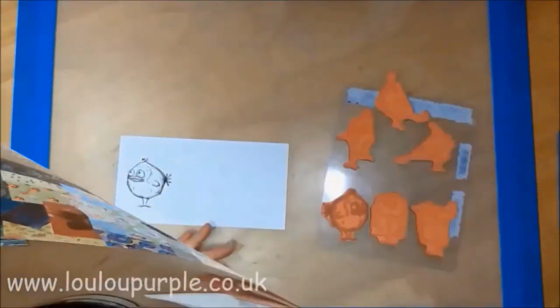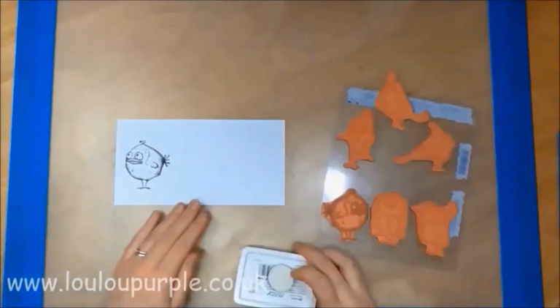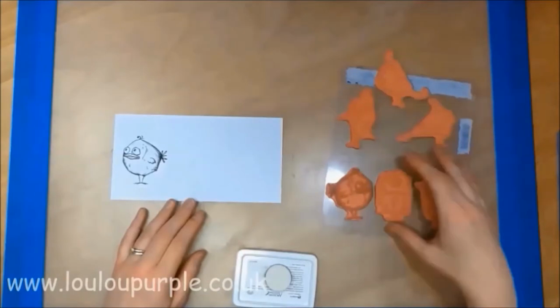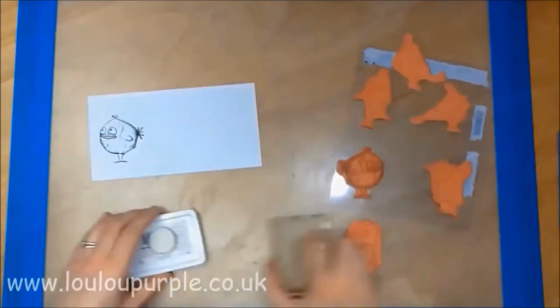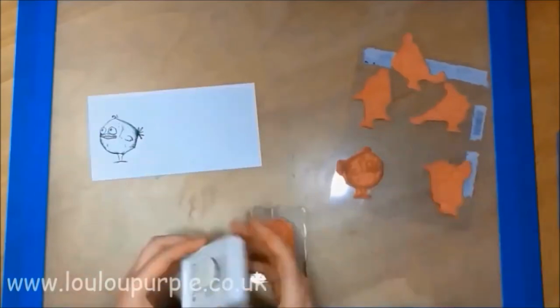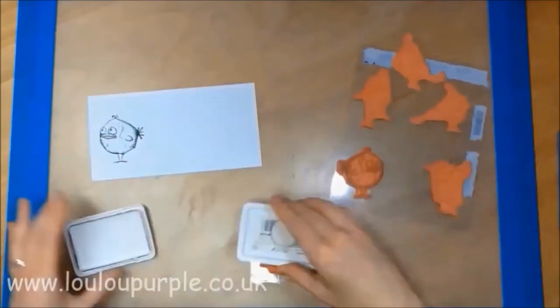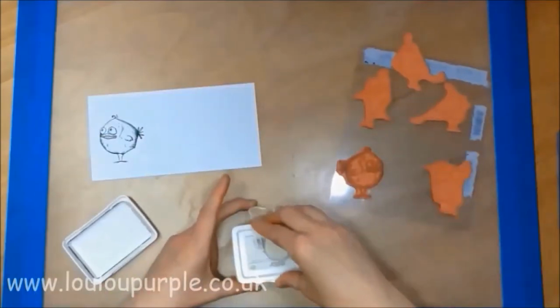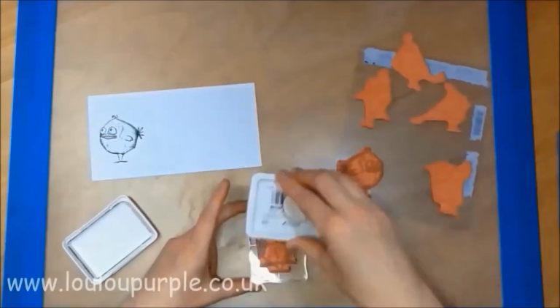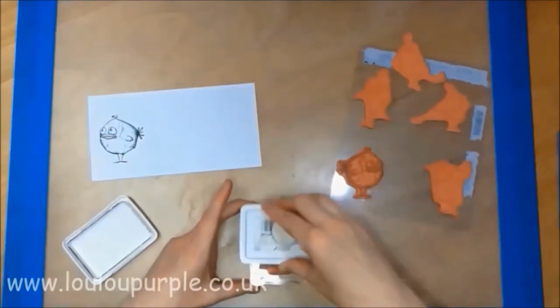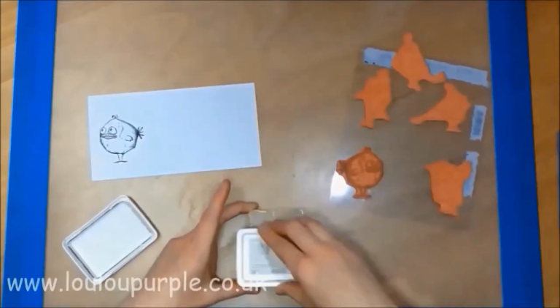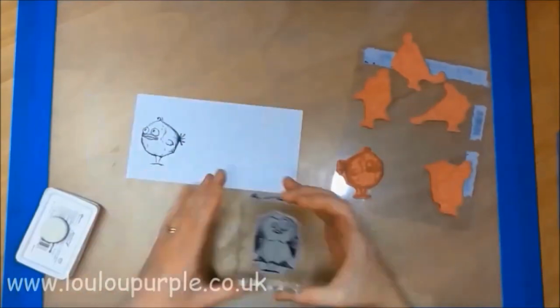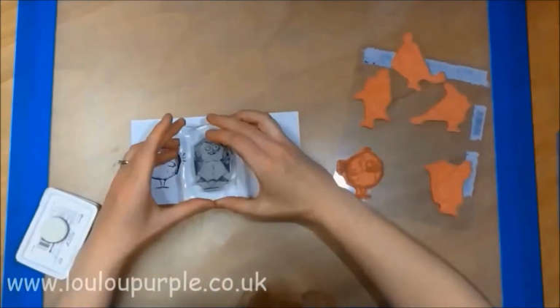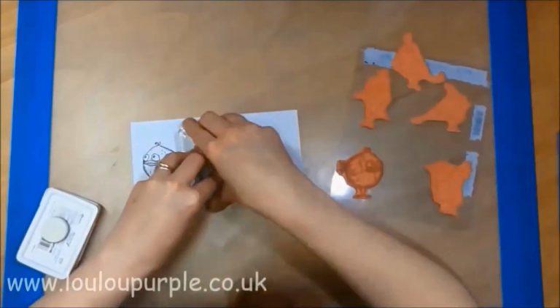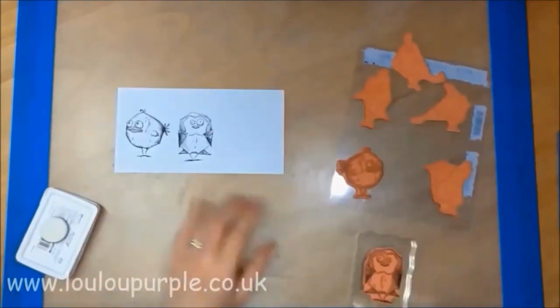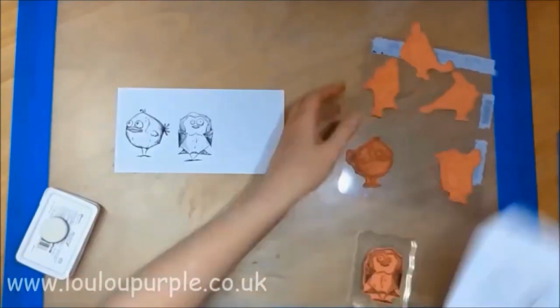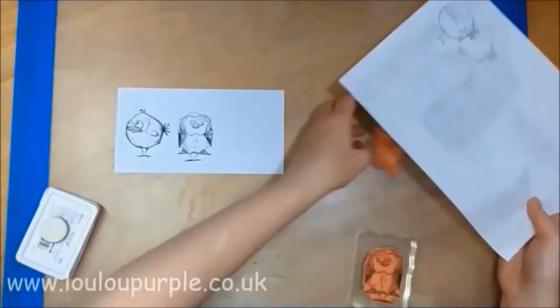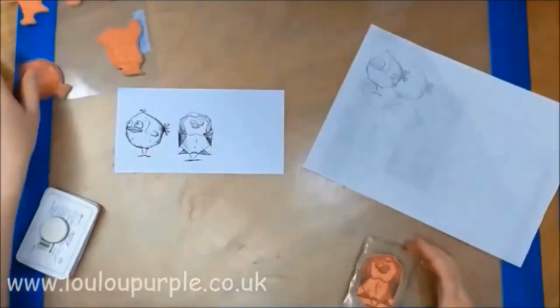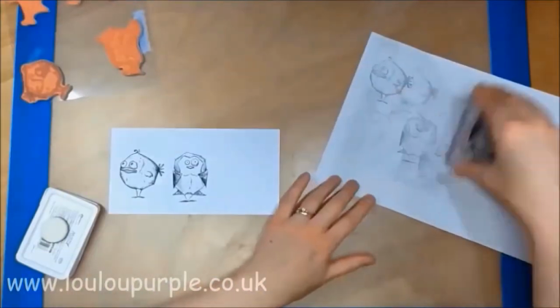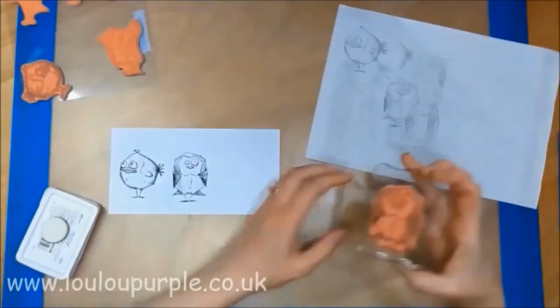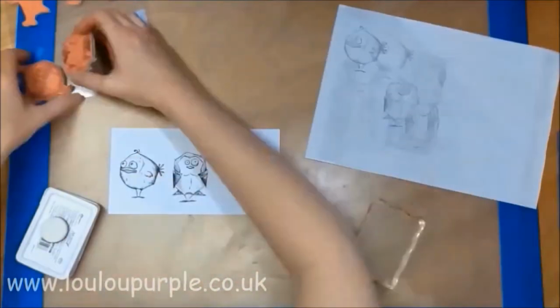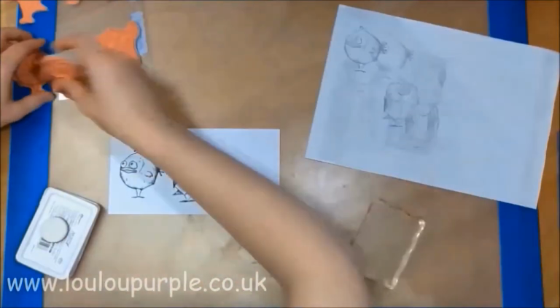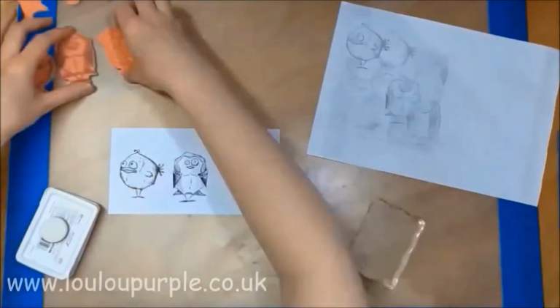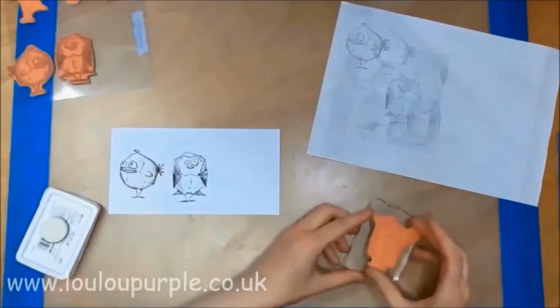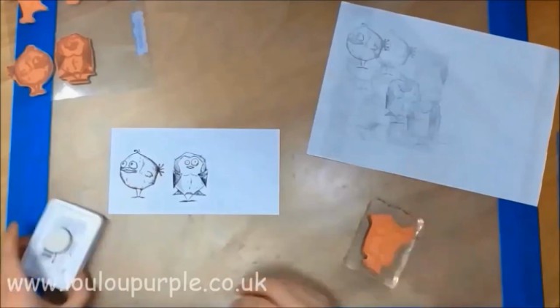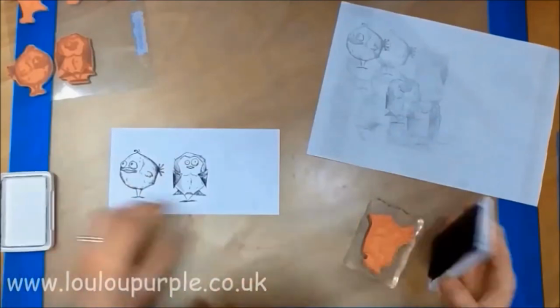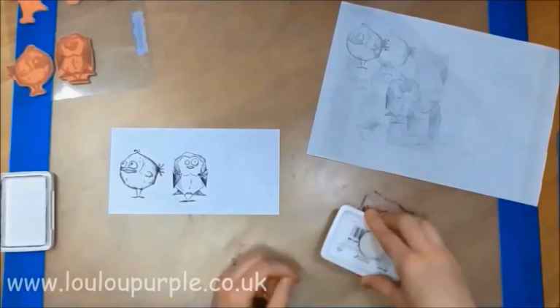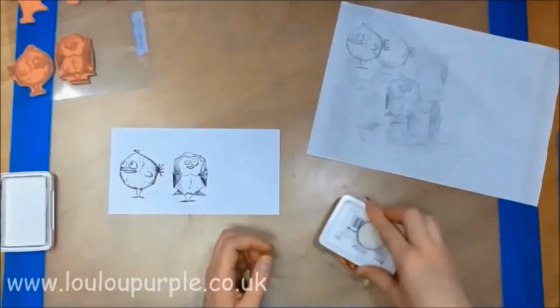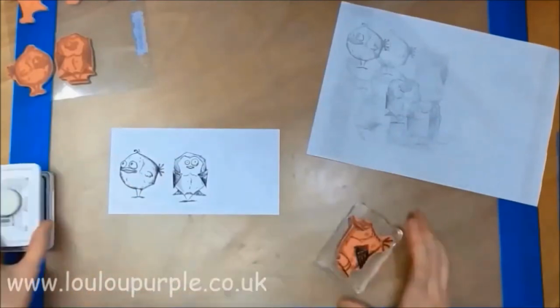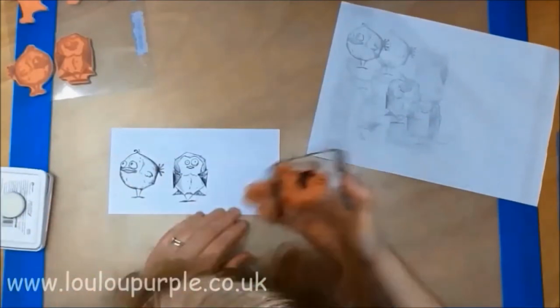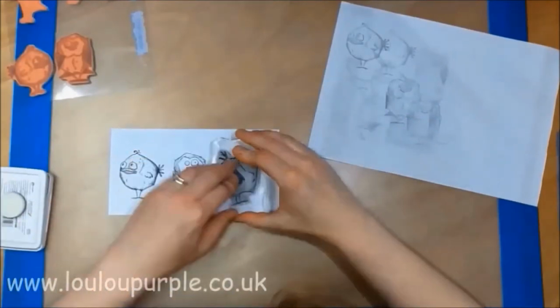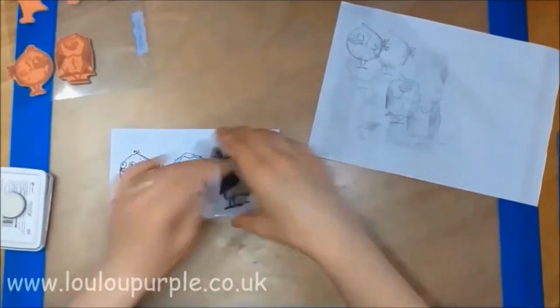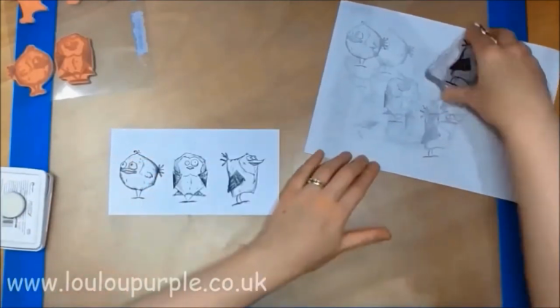Here I am using my black archival ink pad and some watercolor card, and I am just stamping all my bird images onto the card.